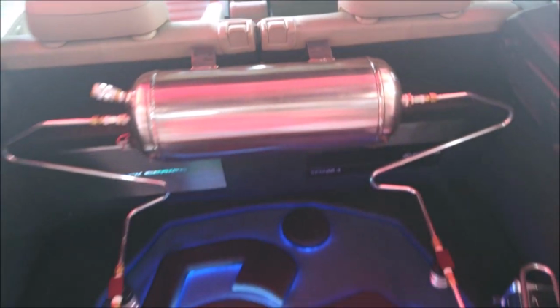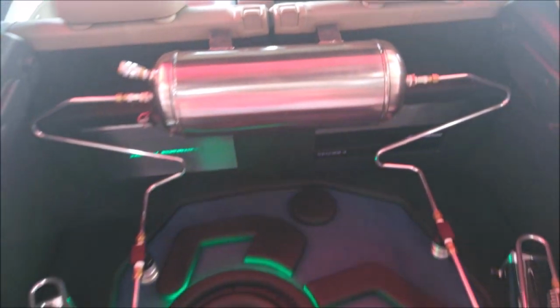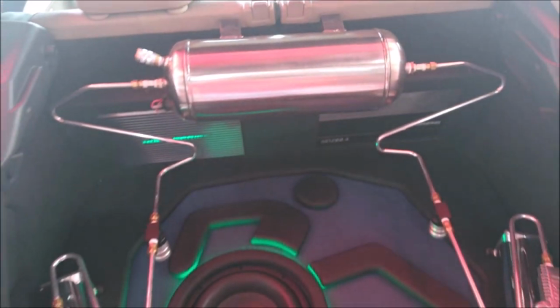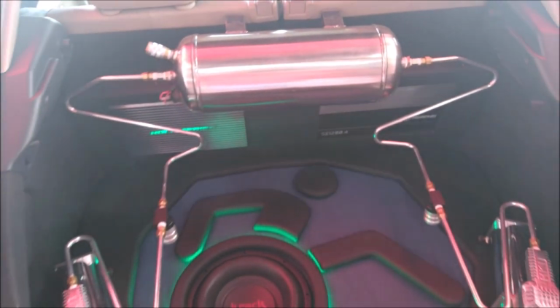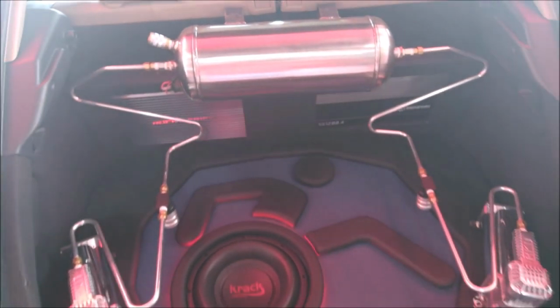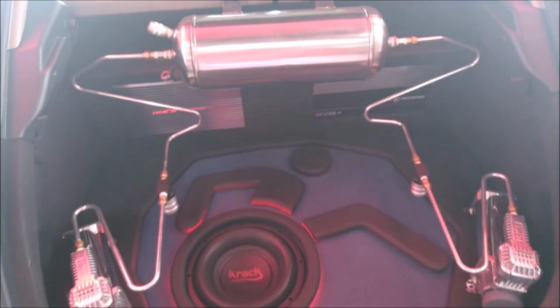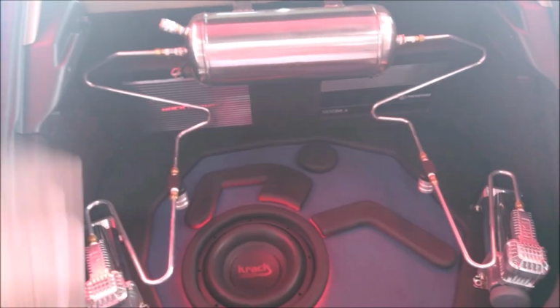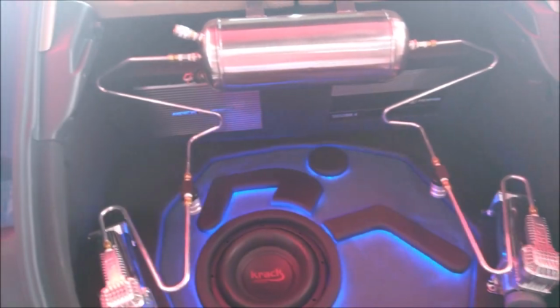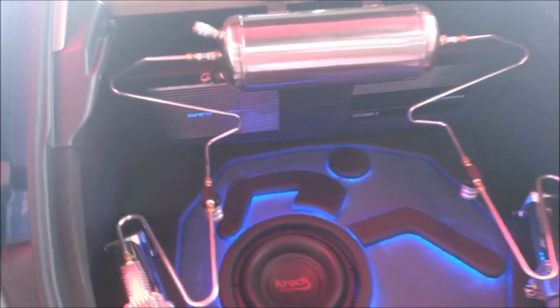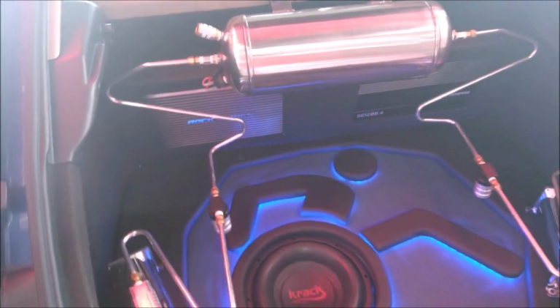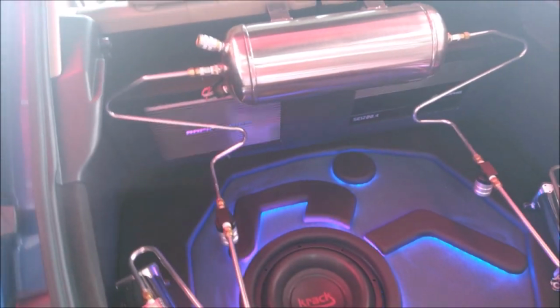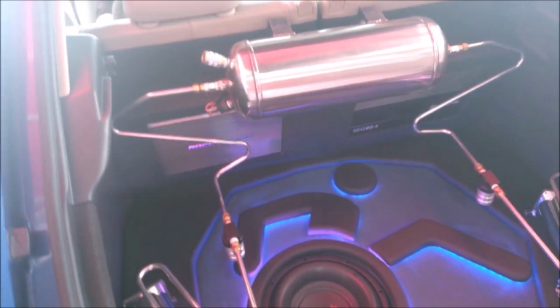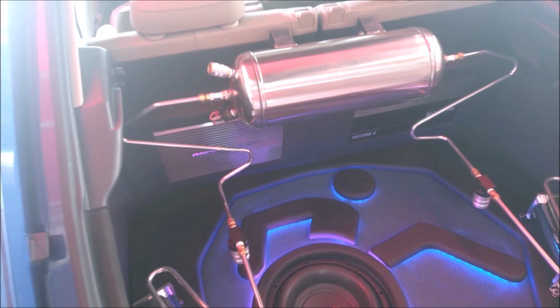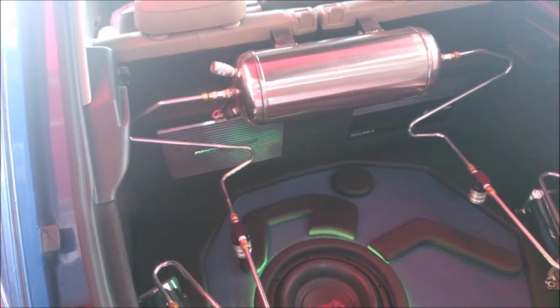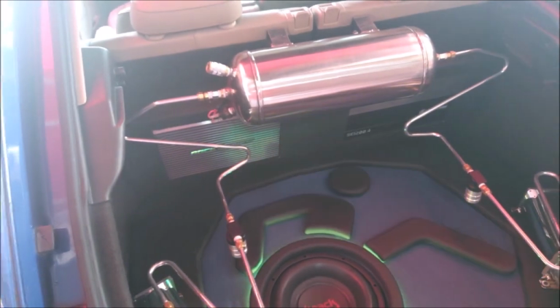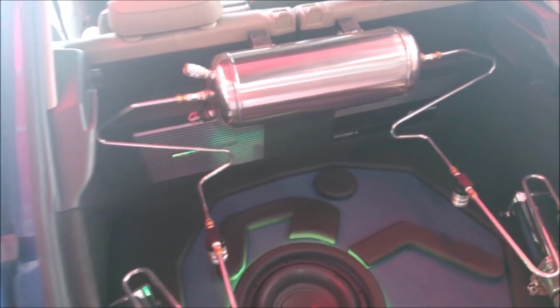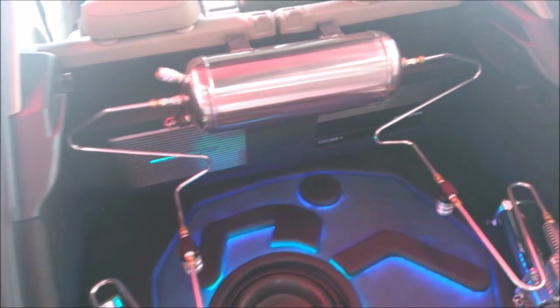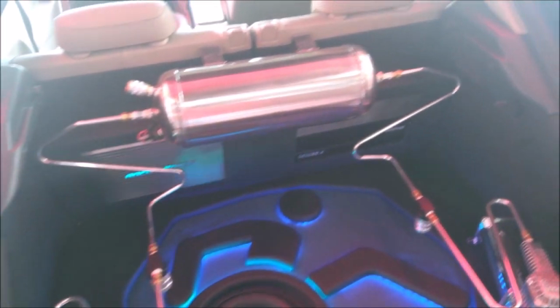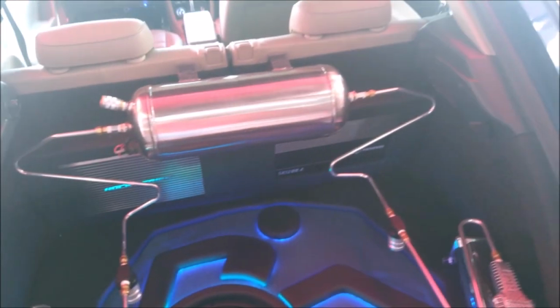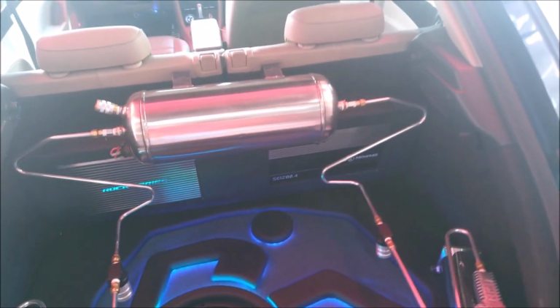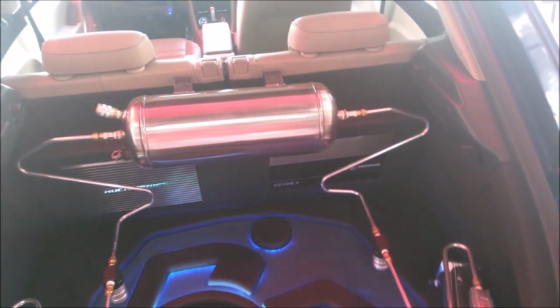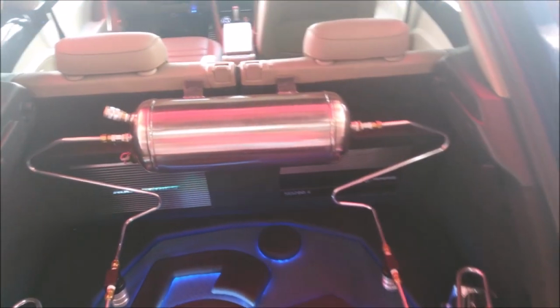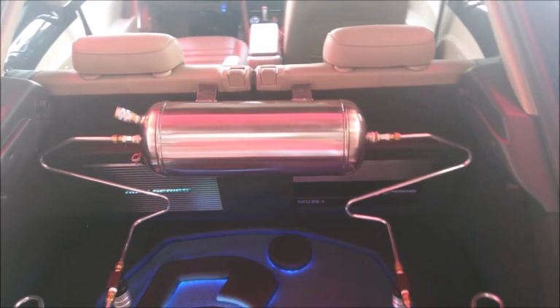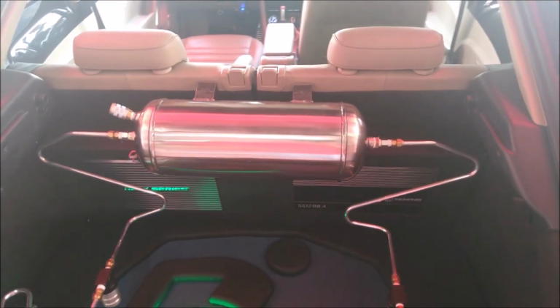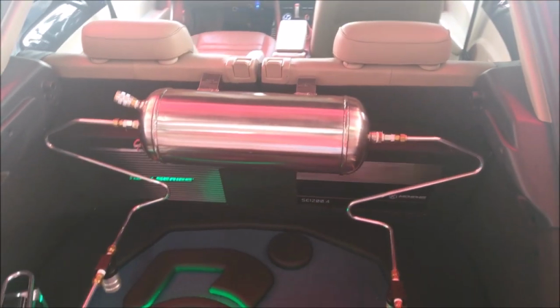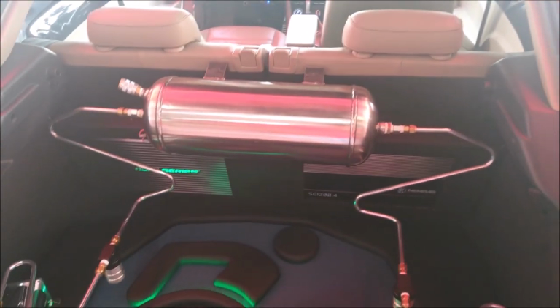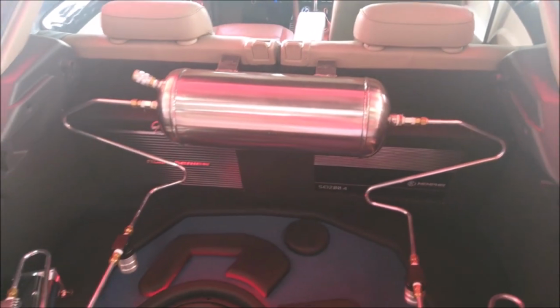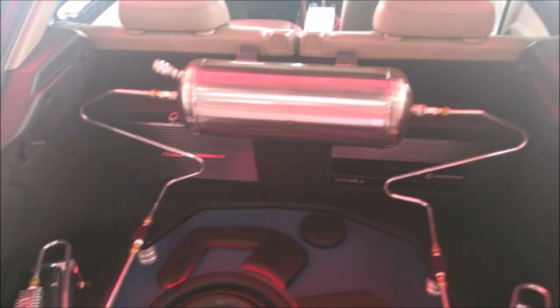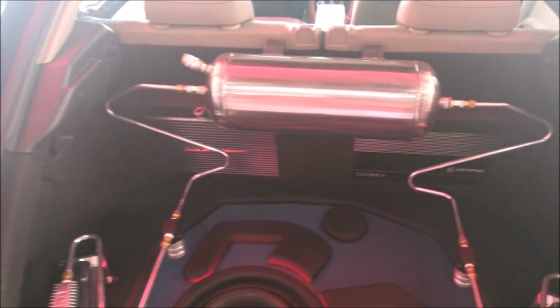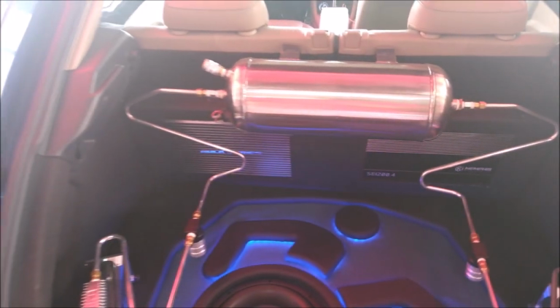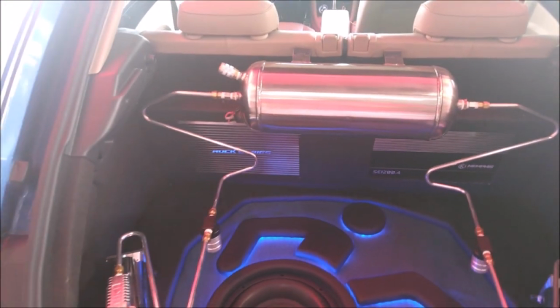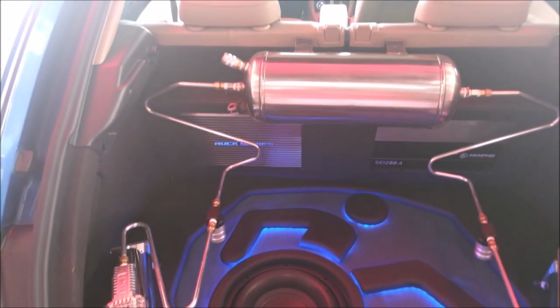Here are the compressors of the suspension system. His tank, and he is supposed to put the protection system in the interior of the vehicle, in the cabin.